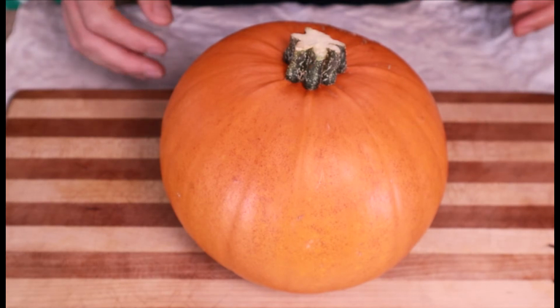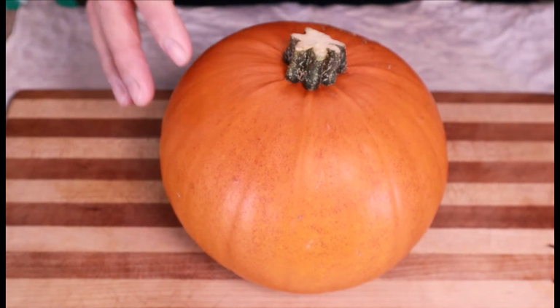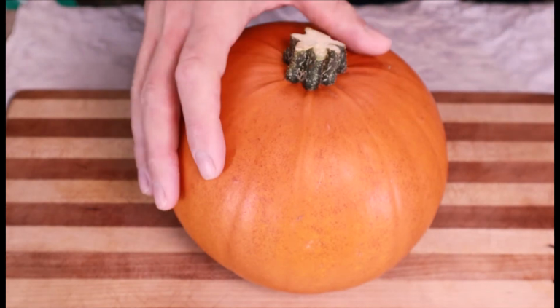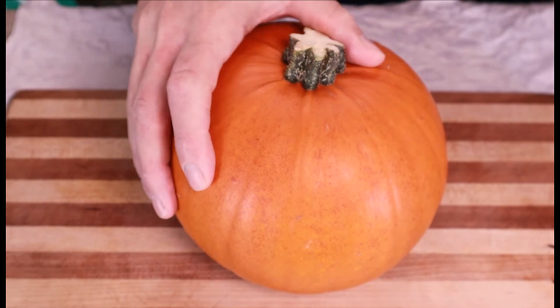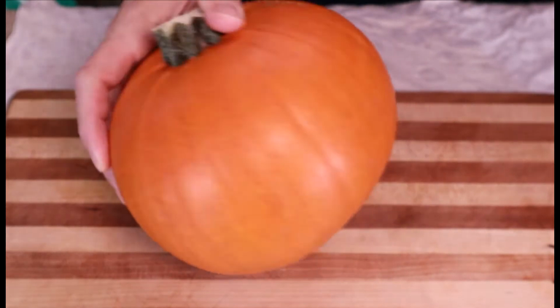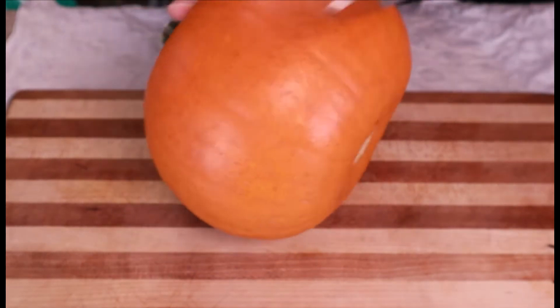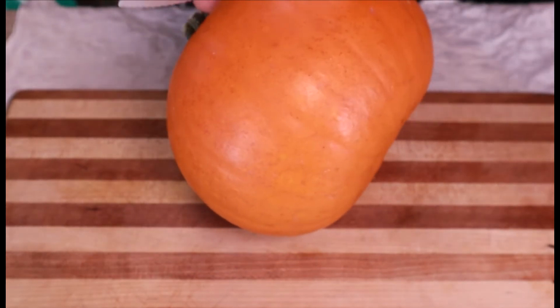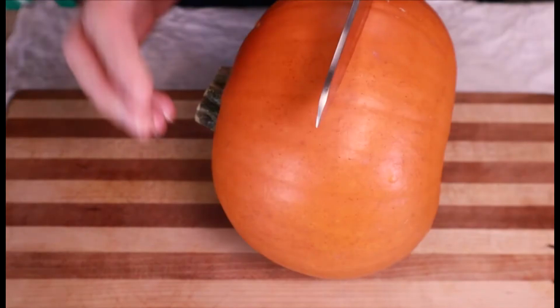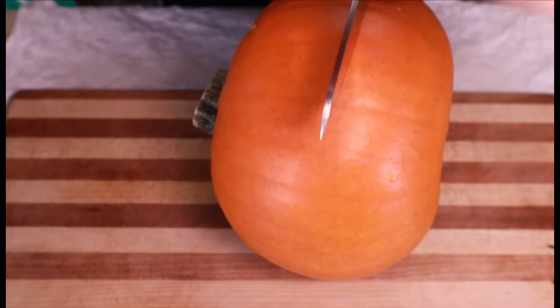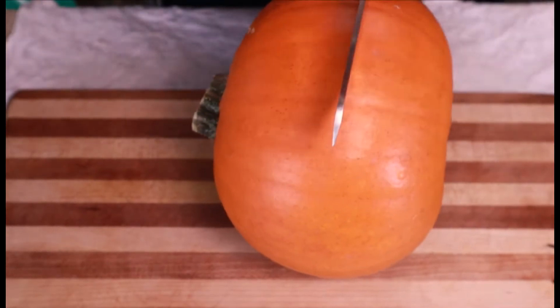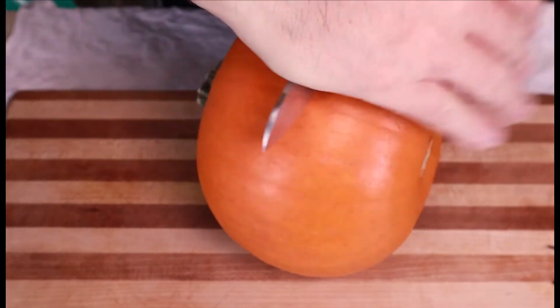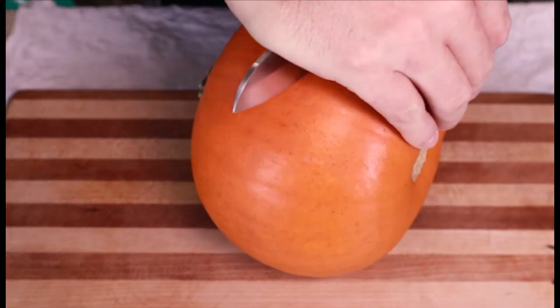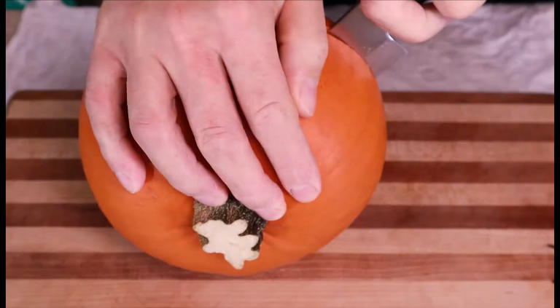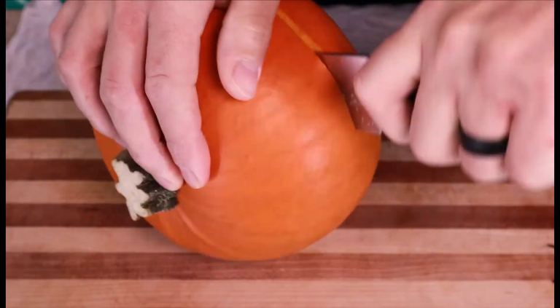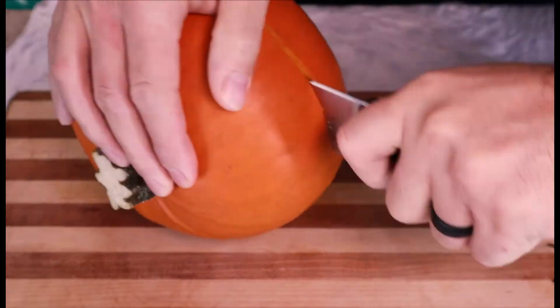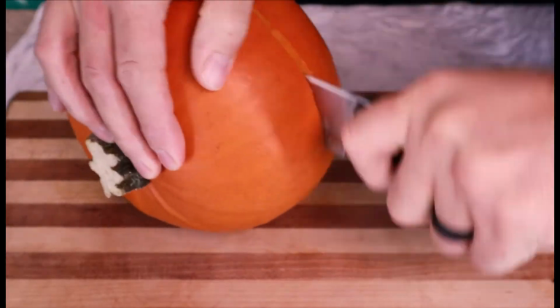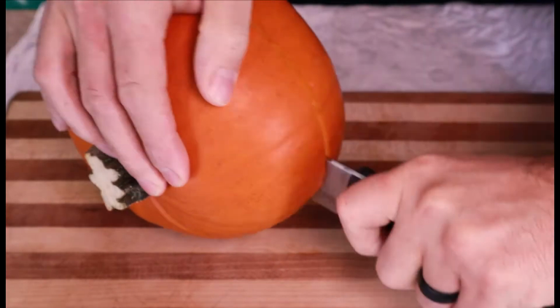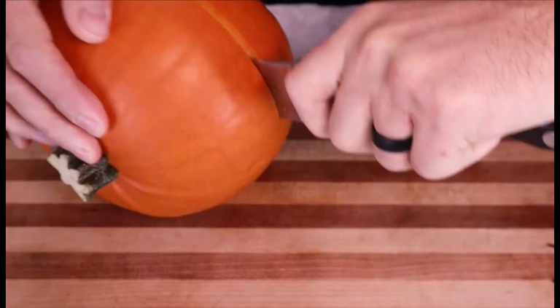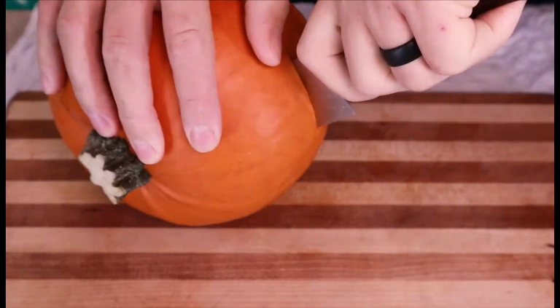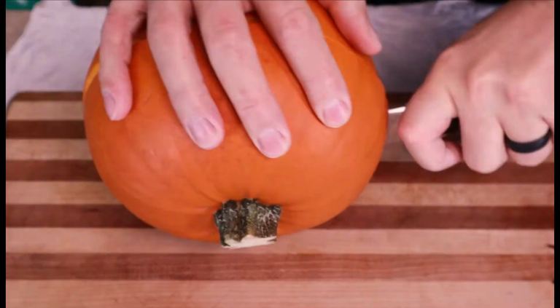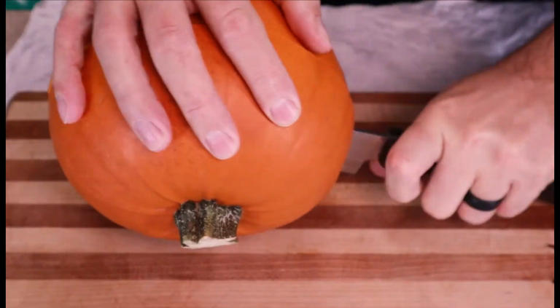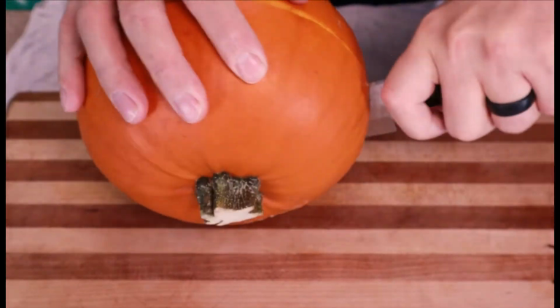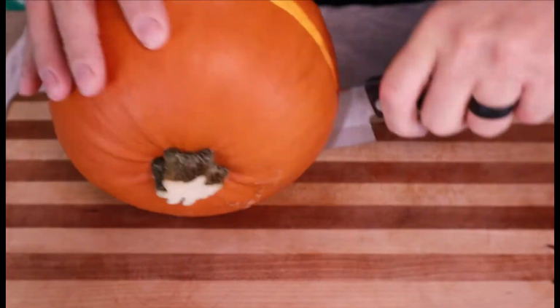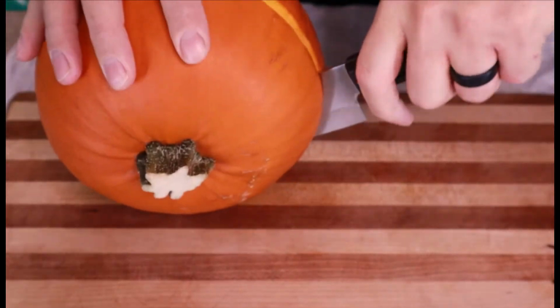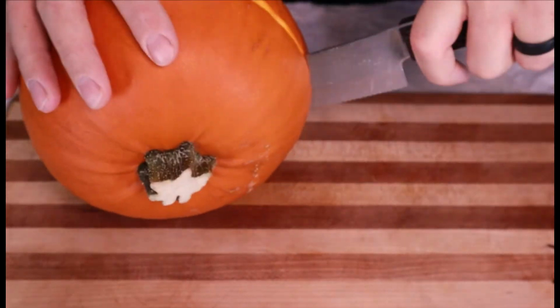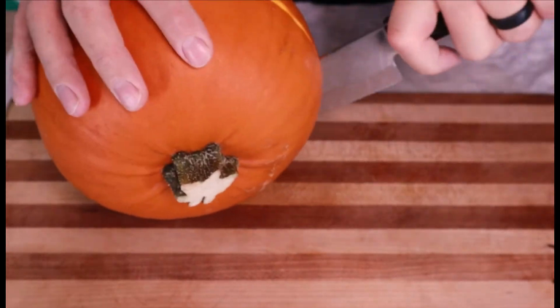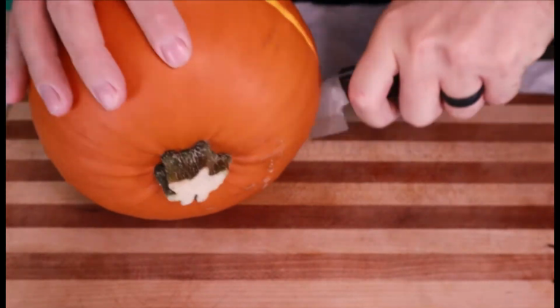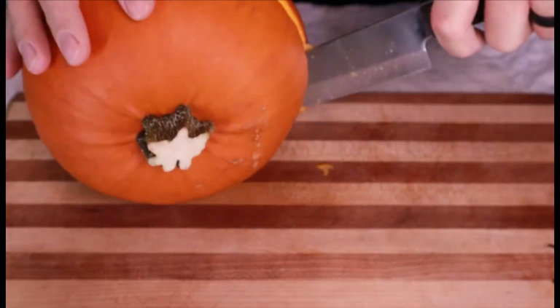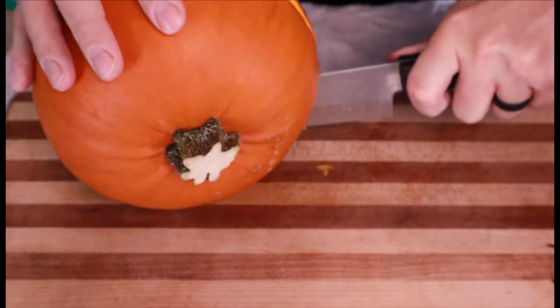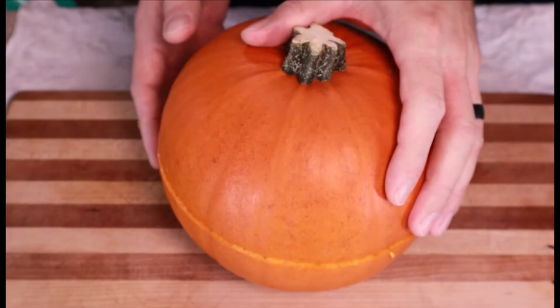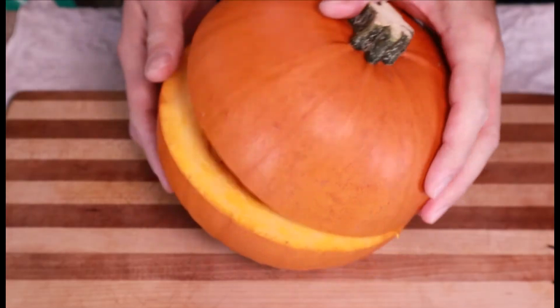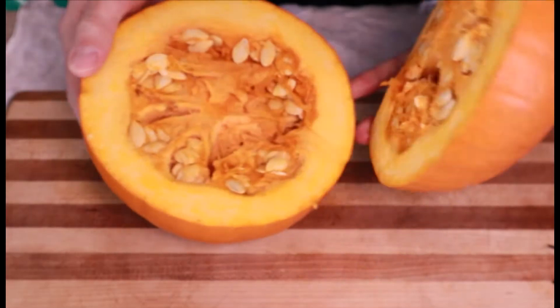Step 1: Buy a cute pumpkin. If it isn't of the pumpkin pie variety, it'll taste like orange tin. Step 2: Cut that bad boy open with a sharp knife and lots of grunting noises.